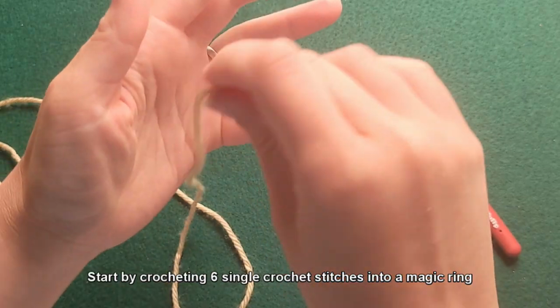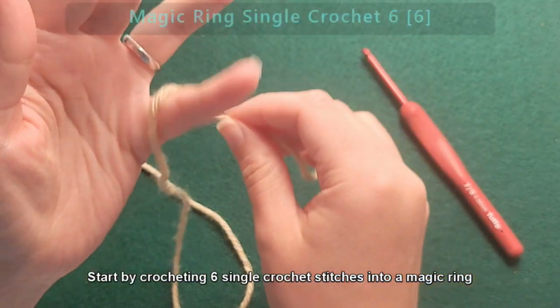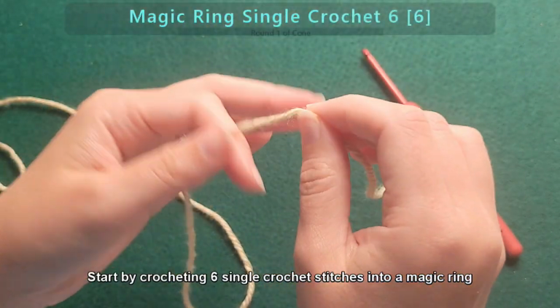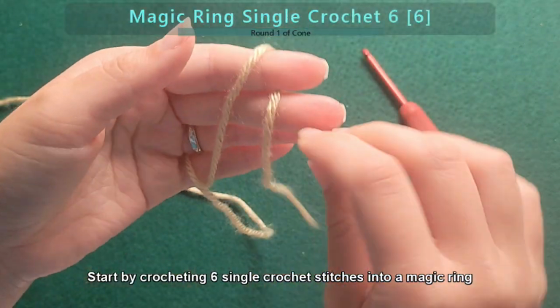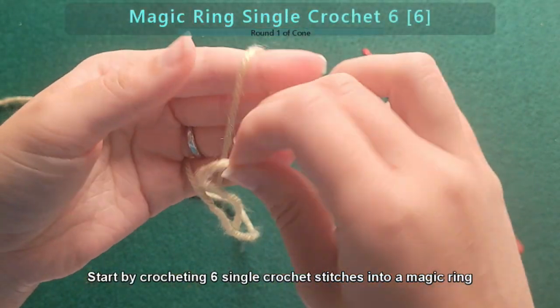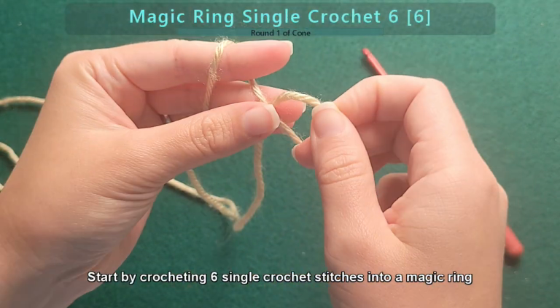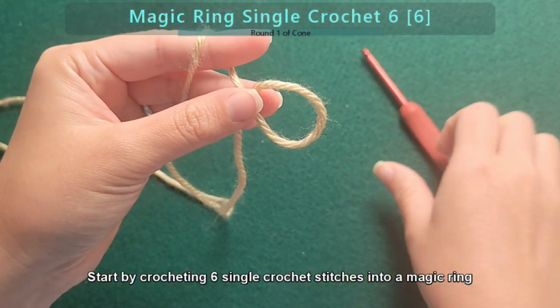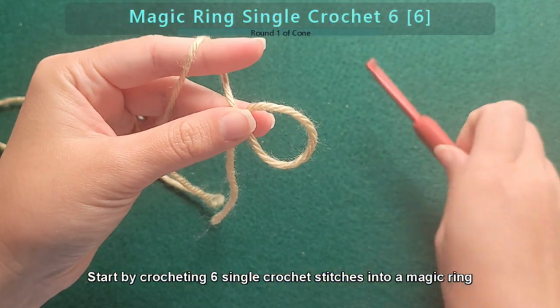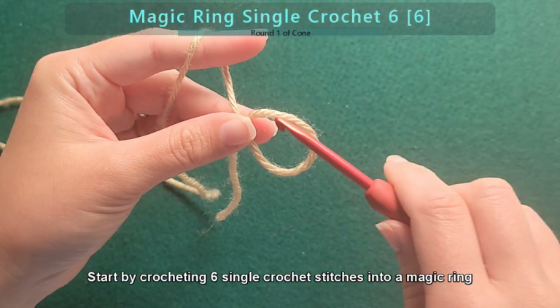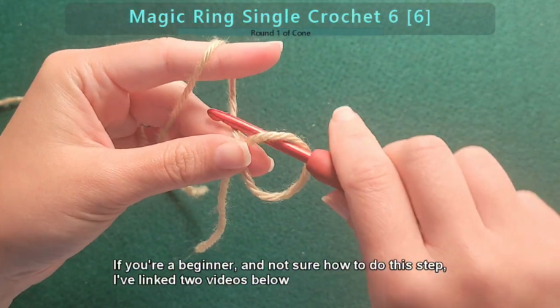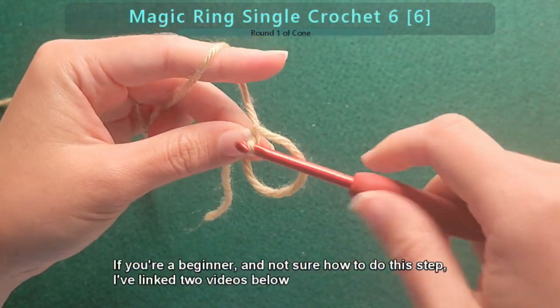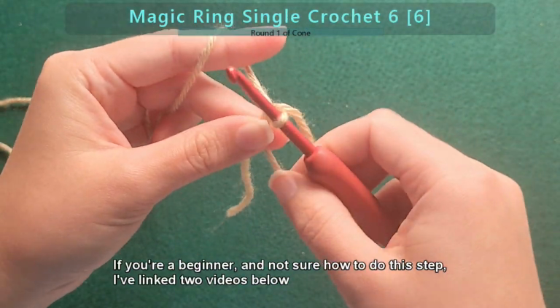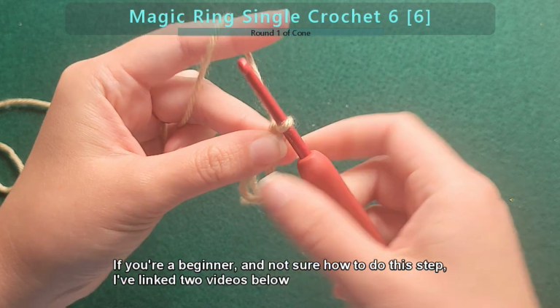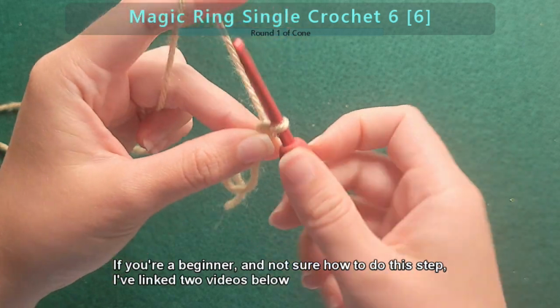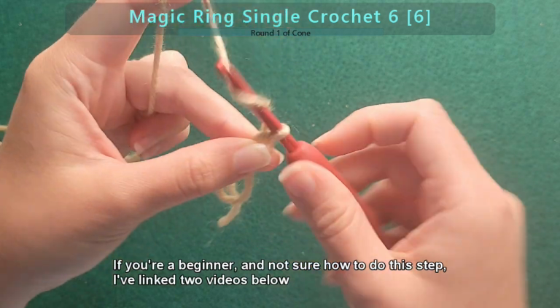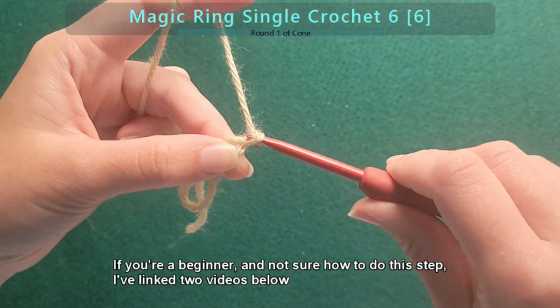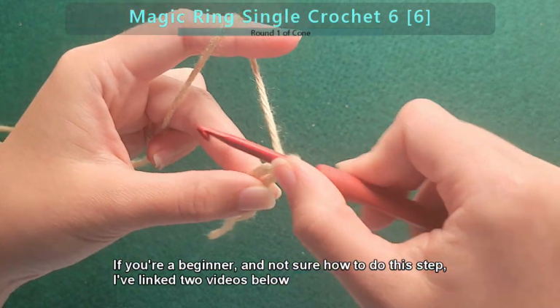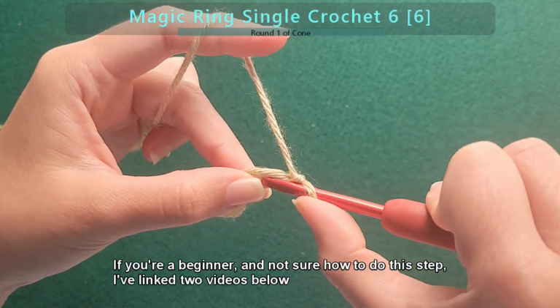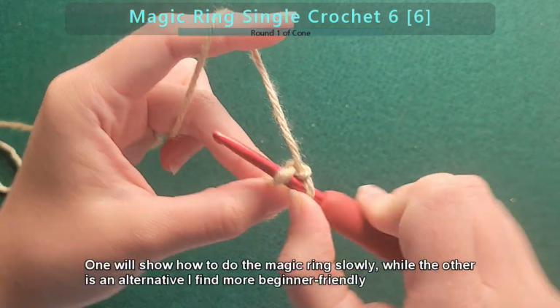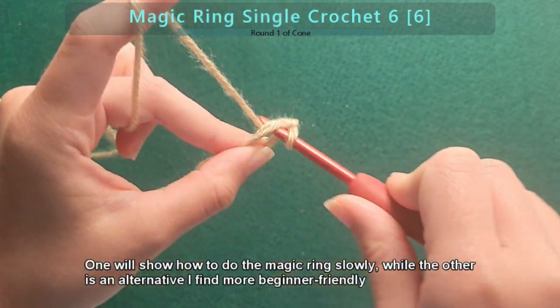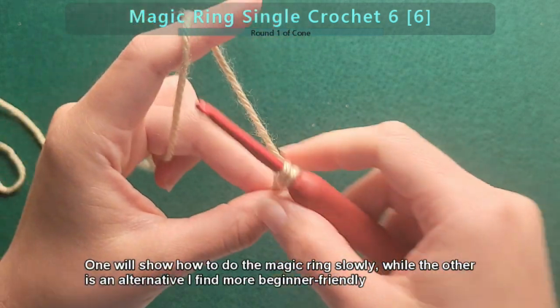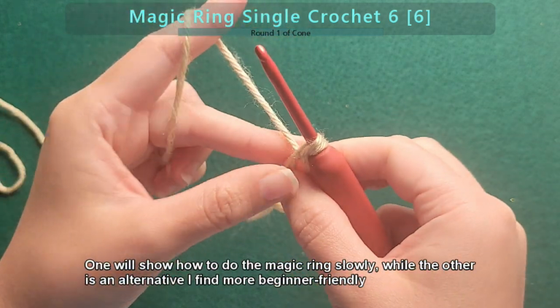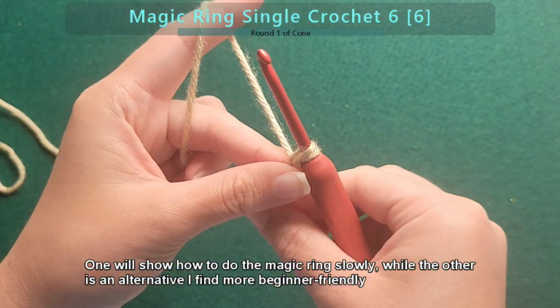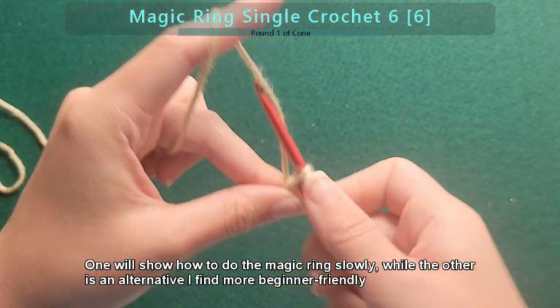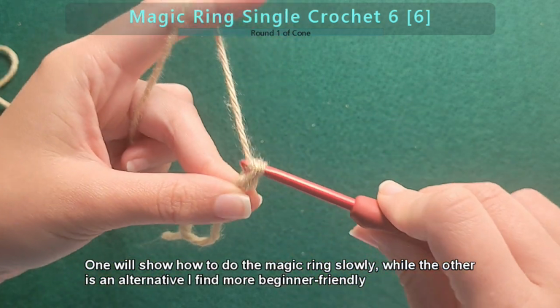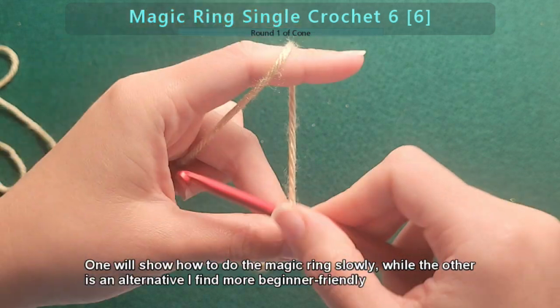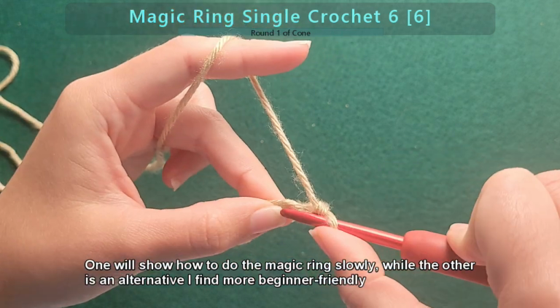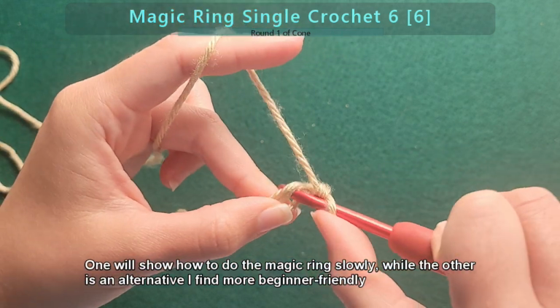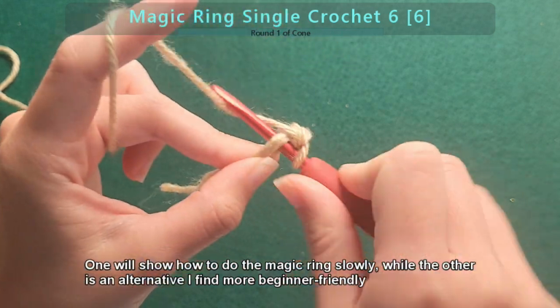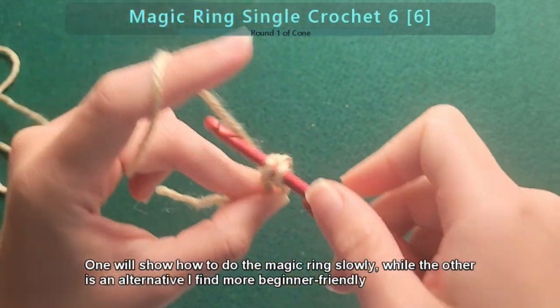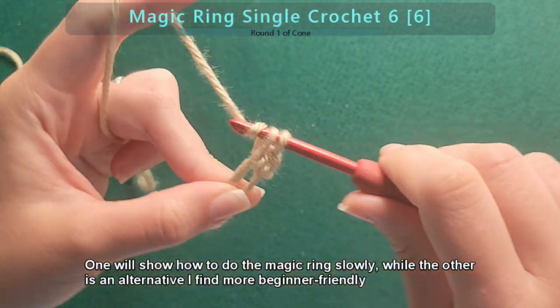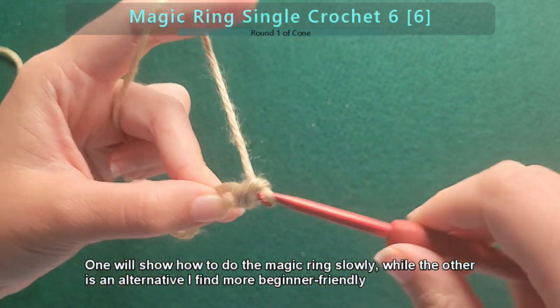Start by crocheting six single crochet stitches into a magic ring. If you're a beginner and not sure how to do this step, I've linked two videos below — one will show how to do the magic ring slowly, while the other is an alternative I find more beginner friendly.